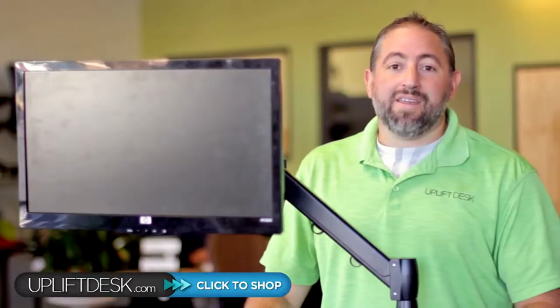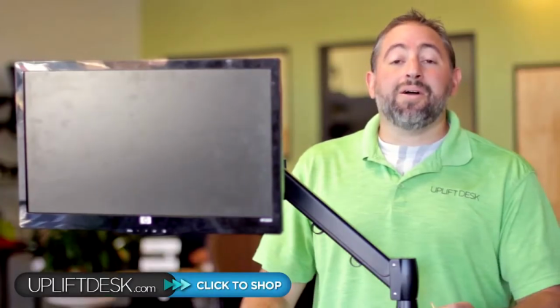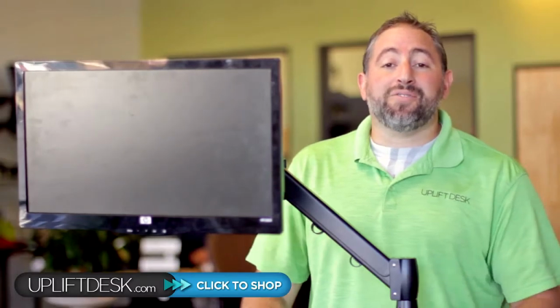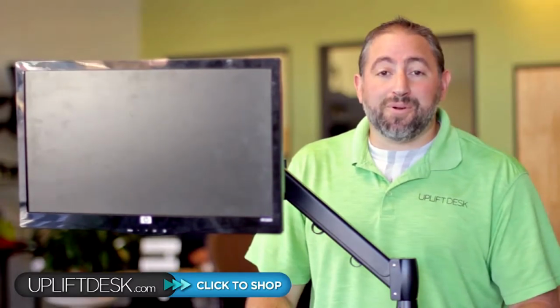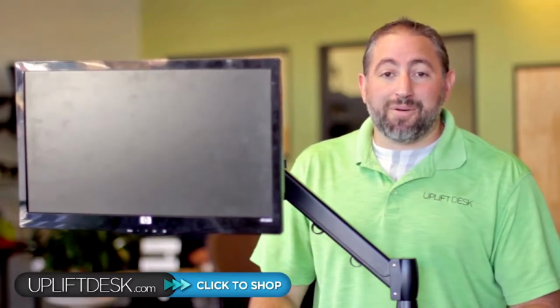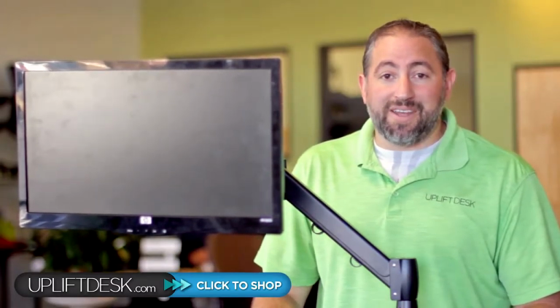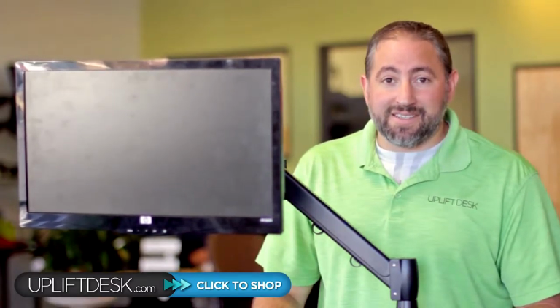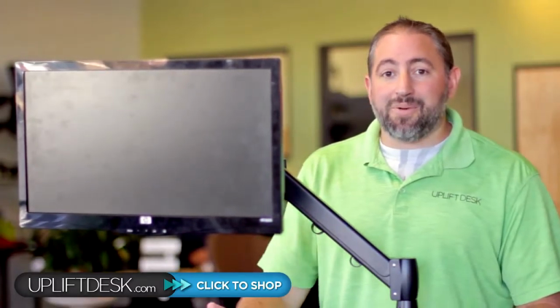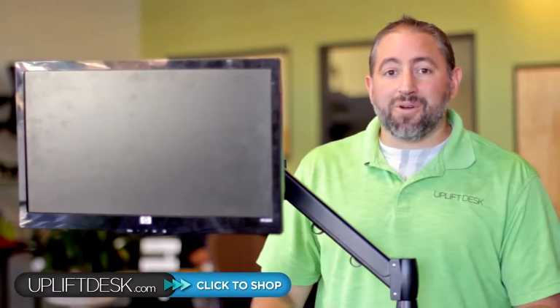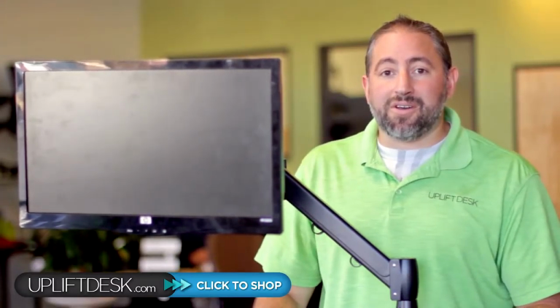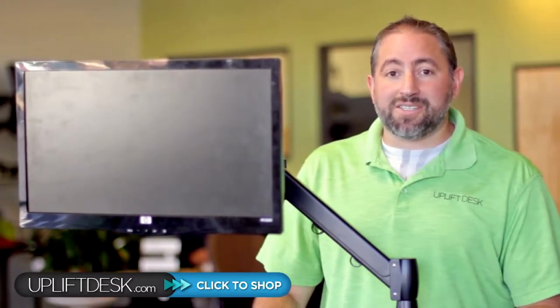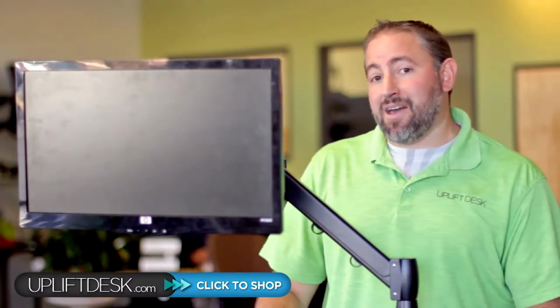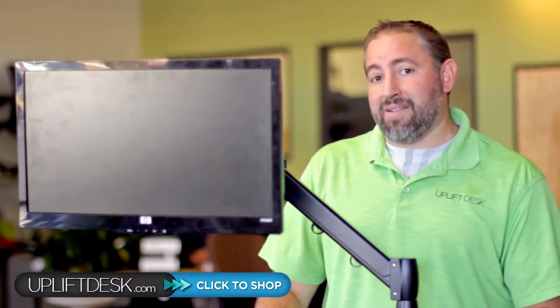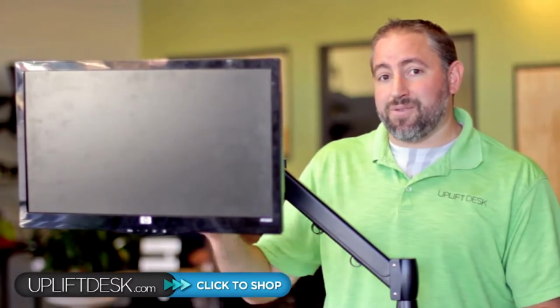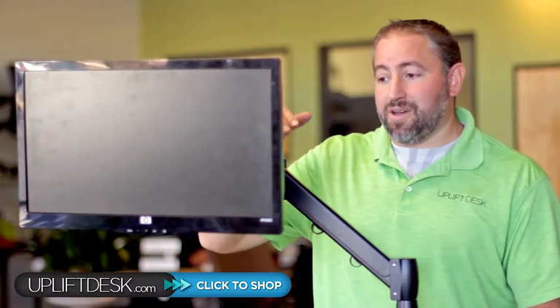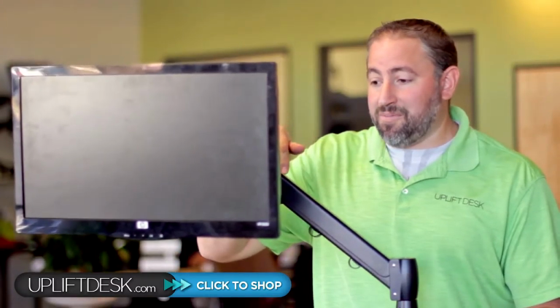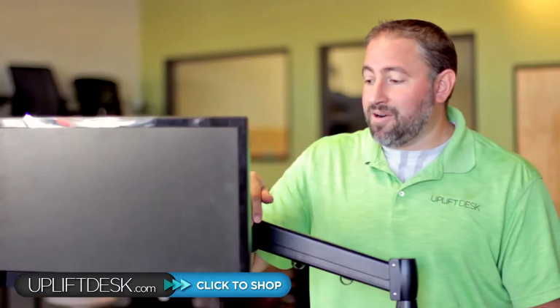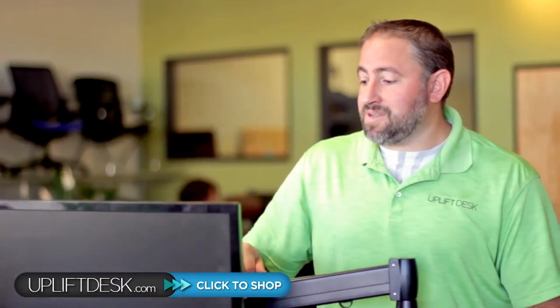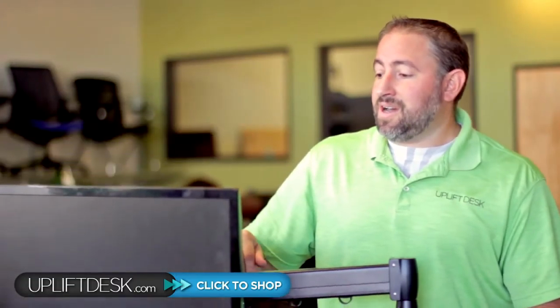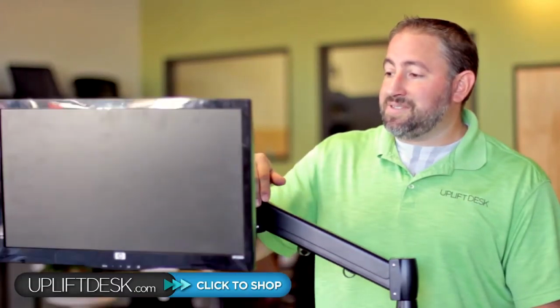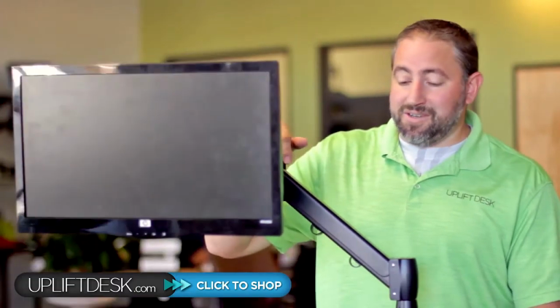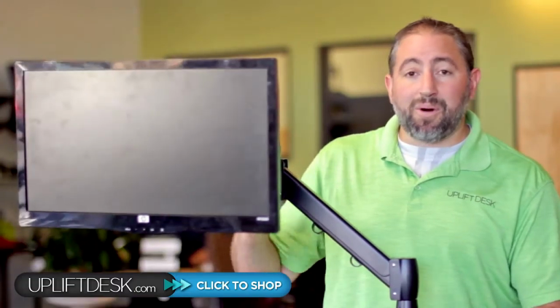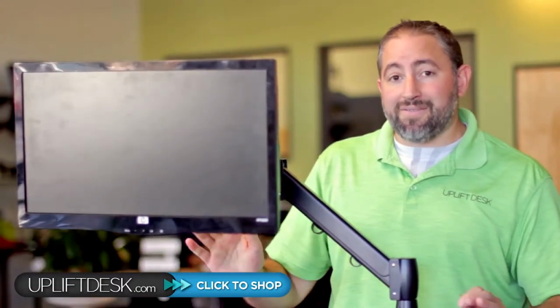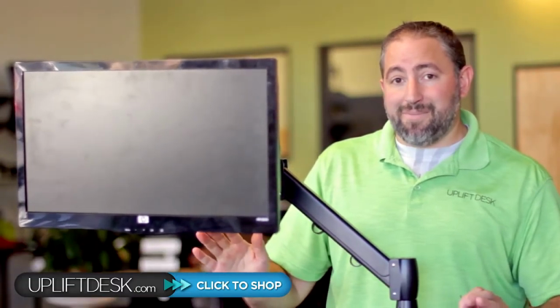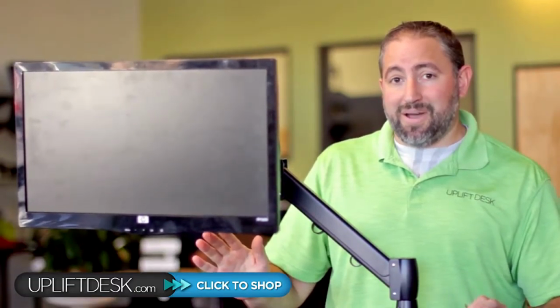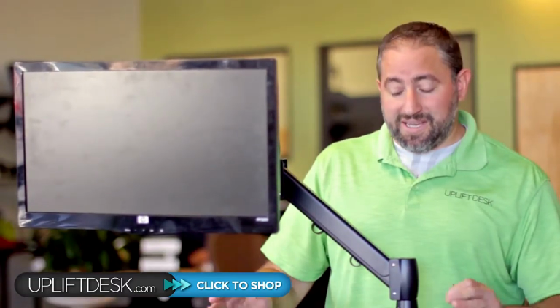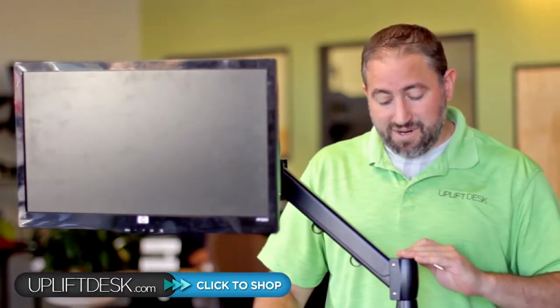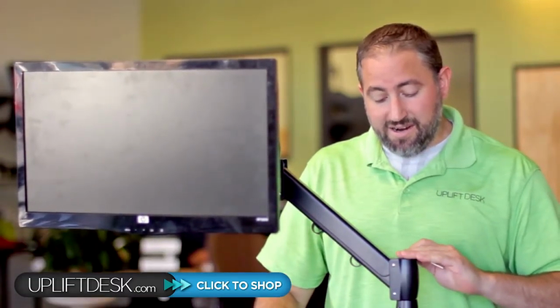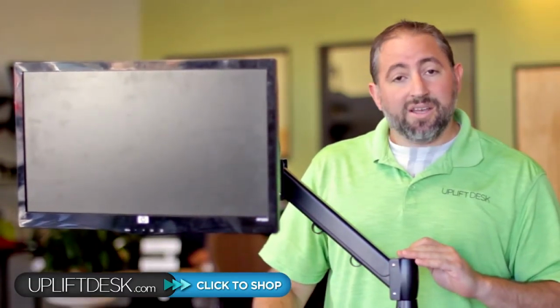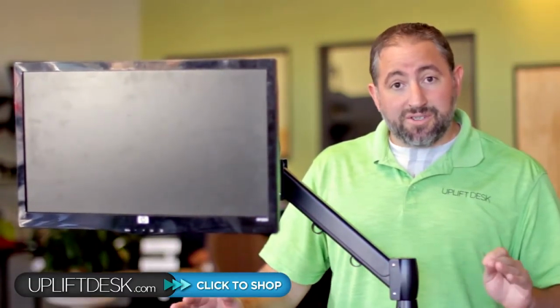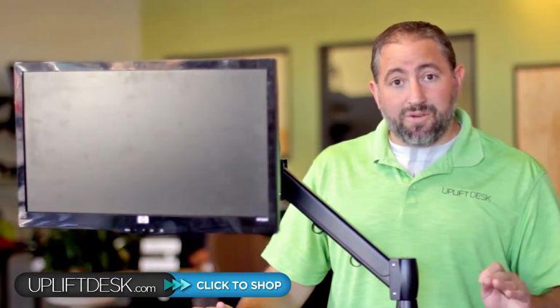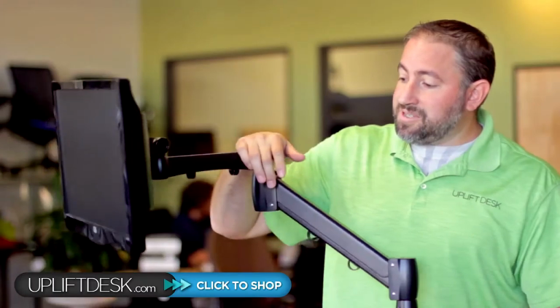Hello, I'm Daniel Freeberg with Uplift Desk. Today we're going to work on adjusting the counterbalance for the Uplift monitor arms. Uplift Single and Dual both have the same counterbalance mechanism right here, so this should work for both.